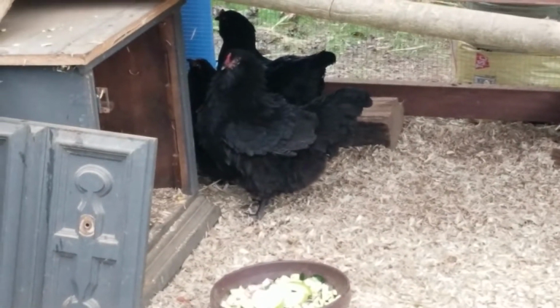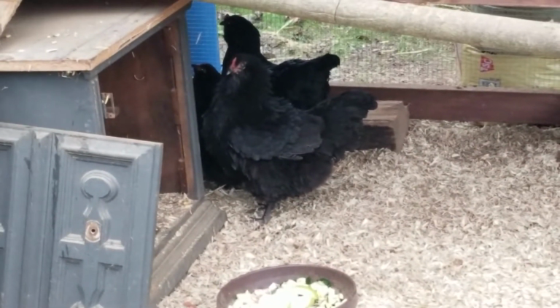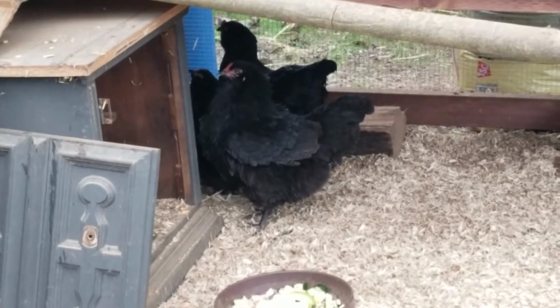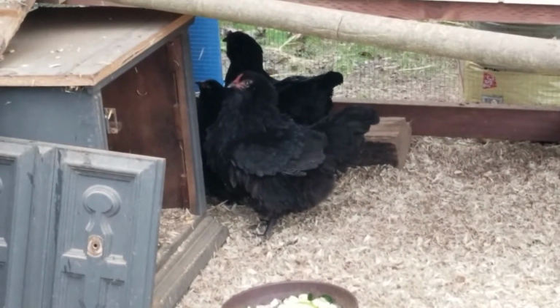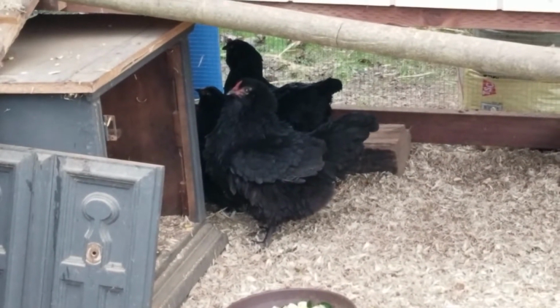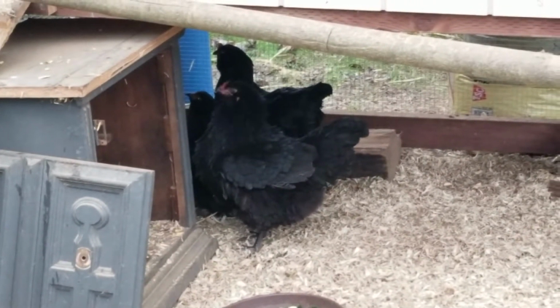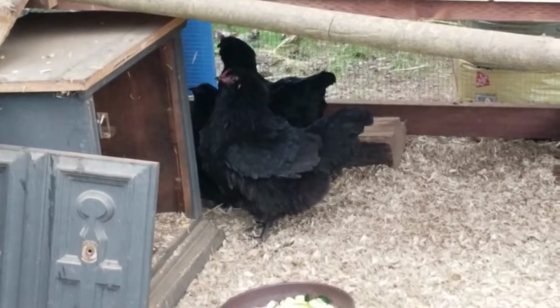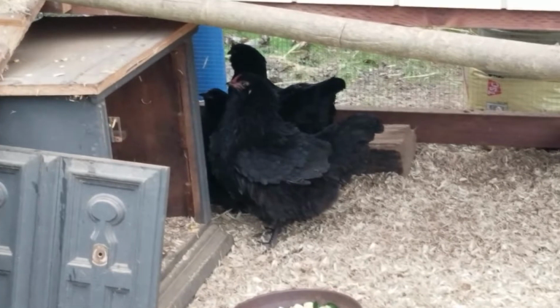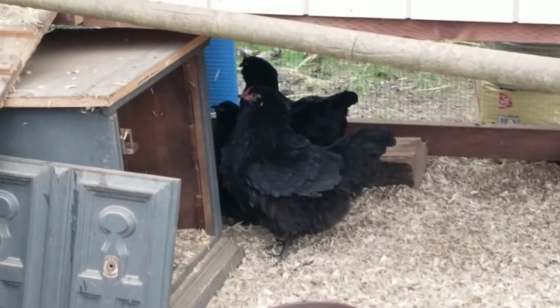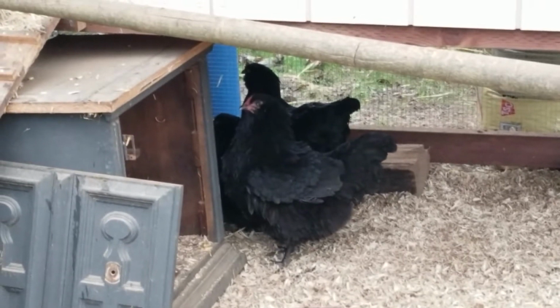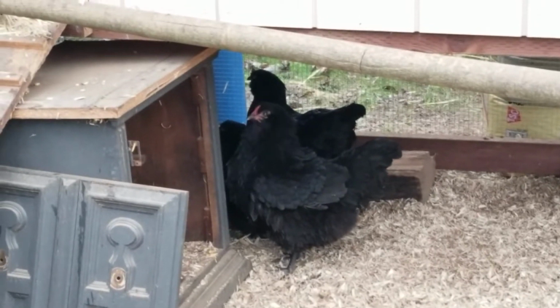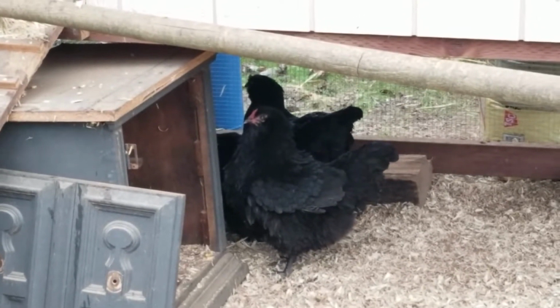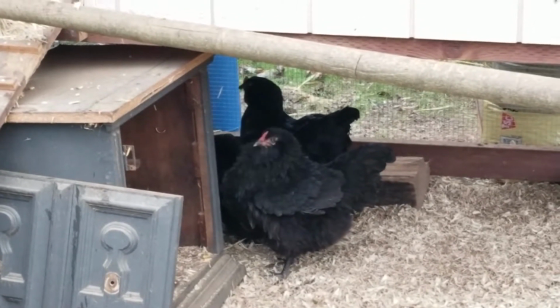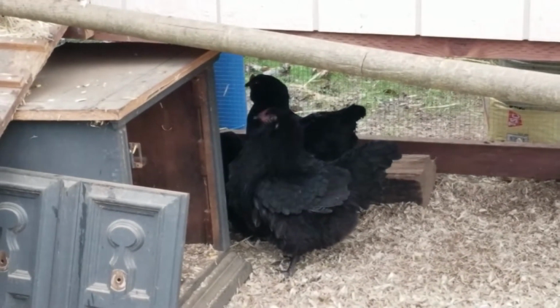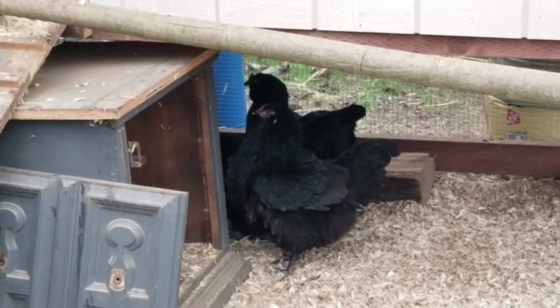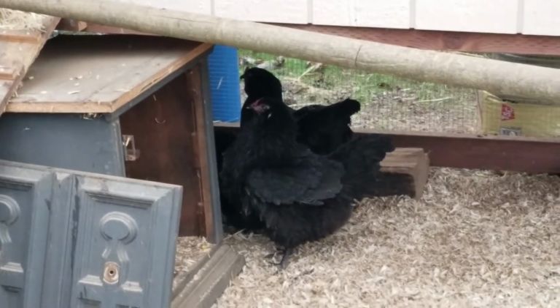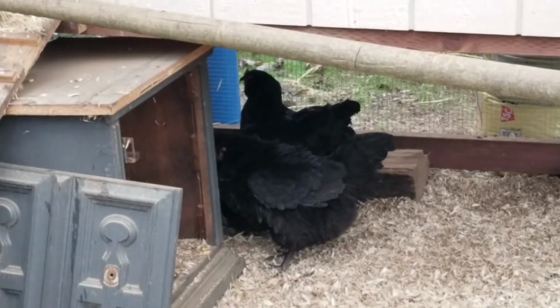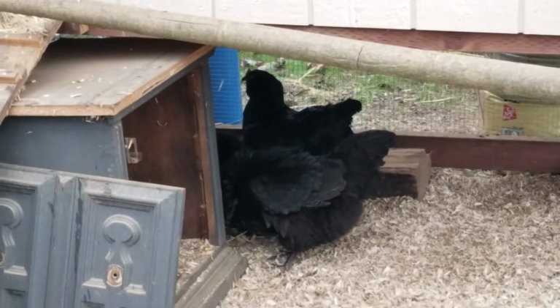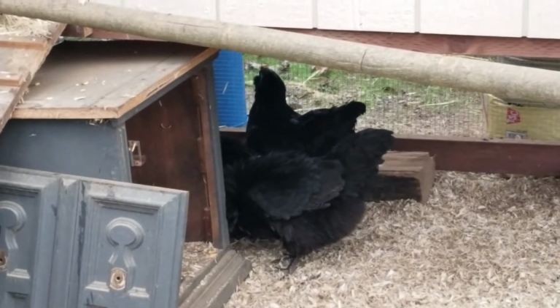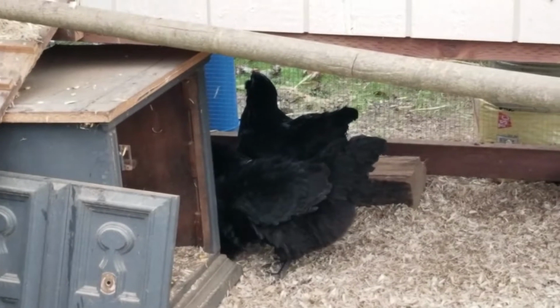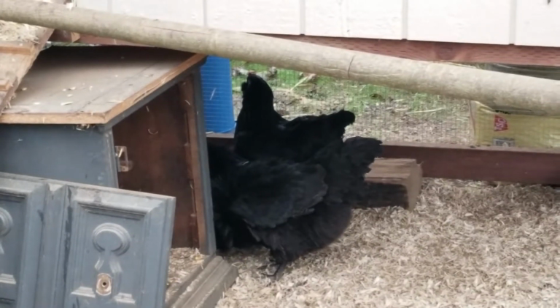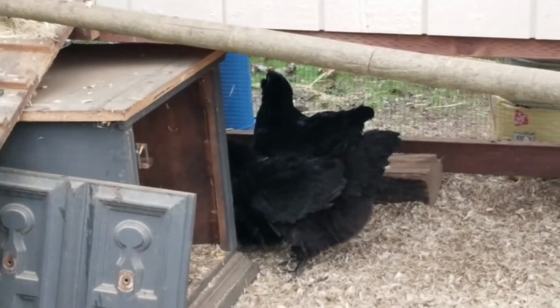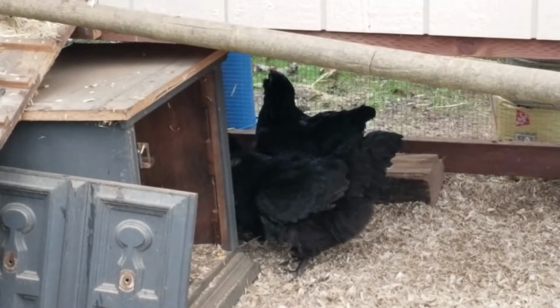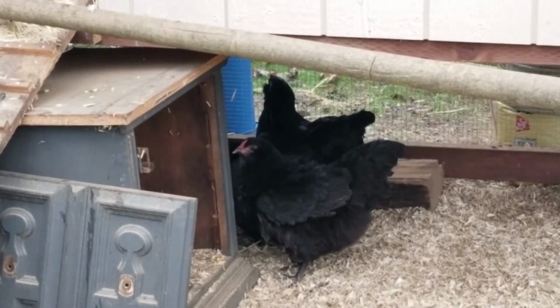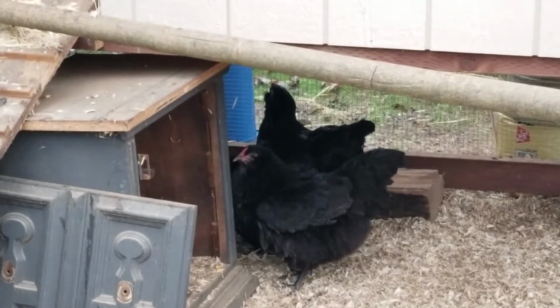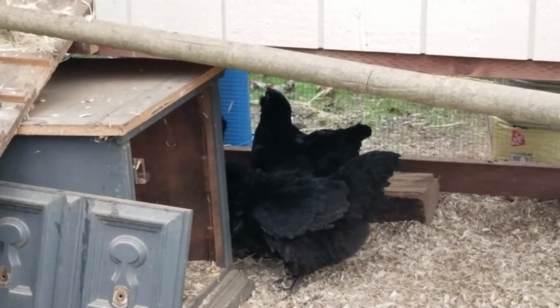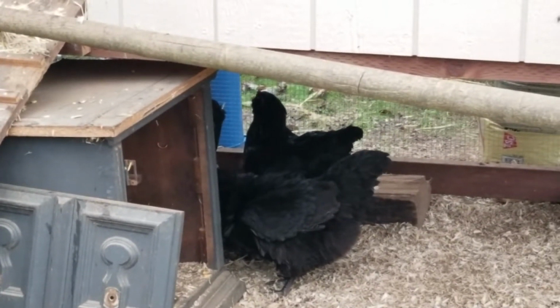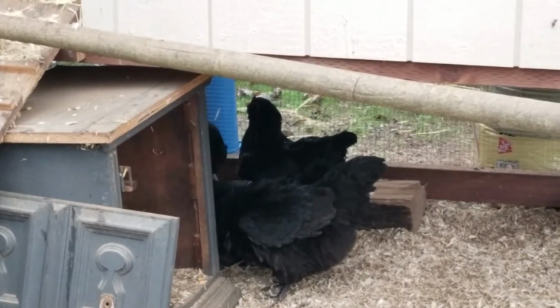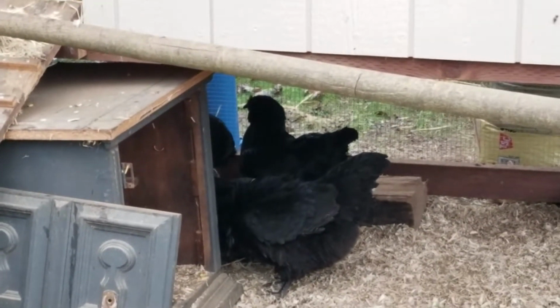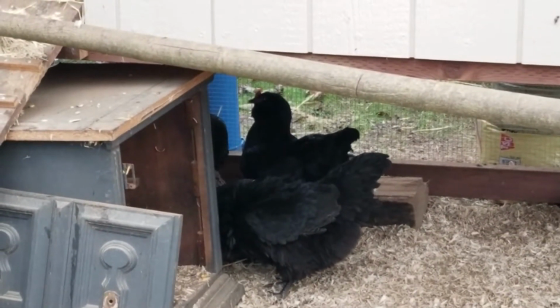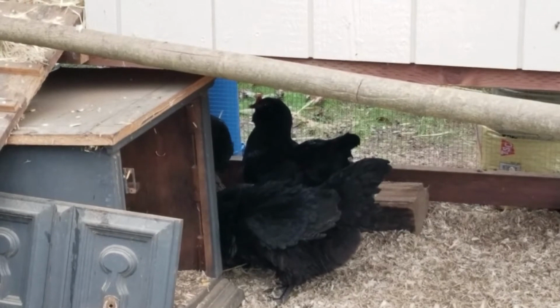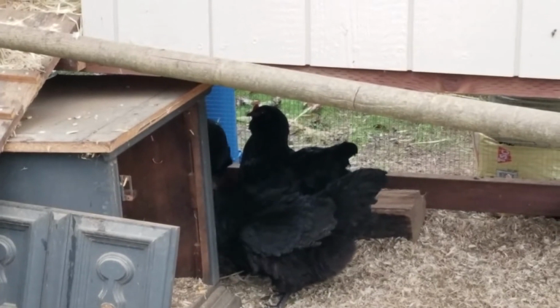So watch out — if you have chickens, watch their feet and look at how they're acting. Thank you, see you later.